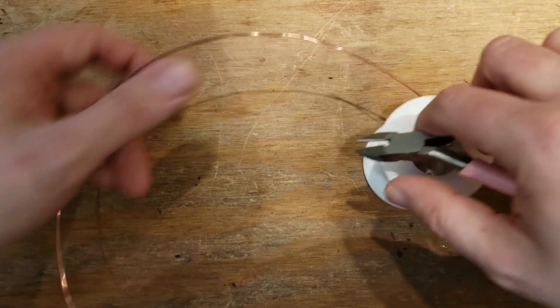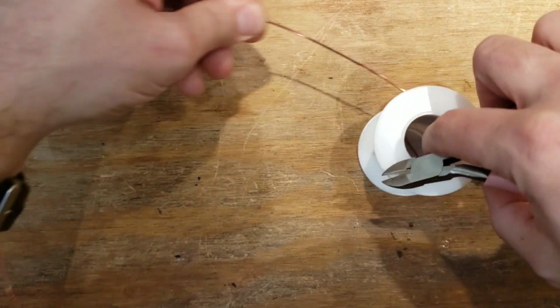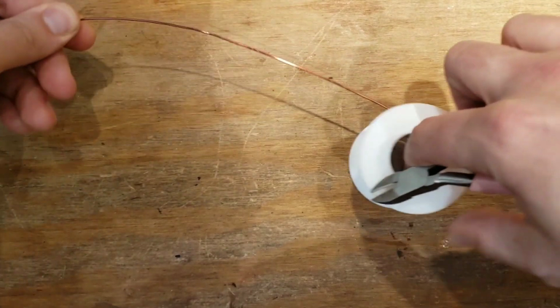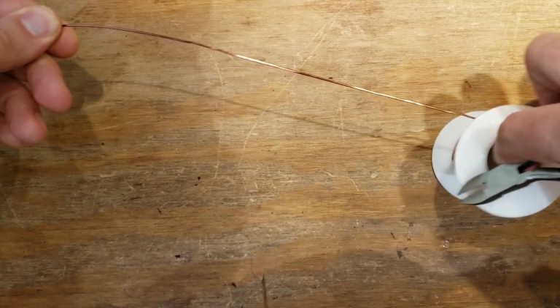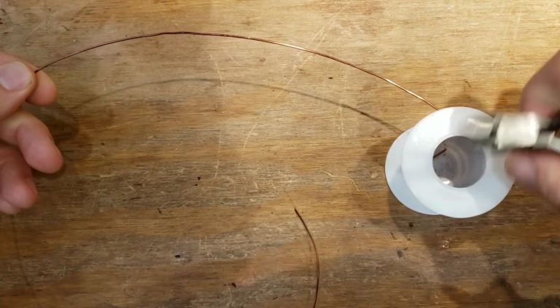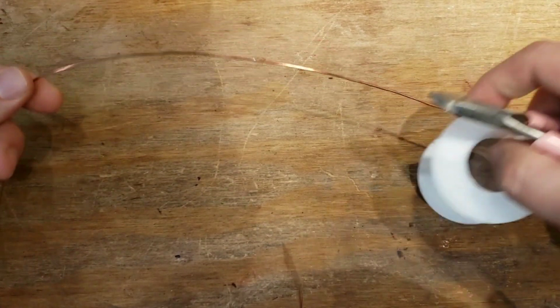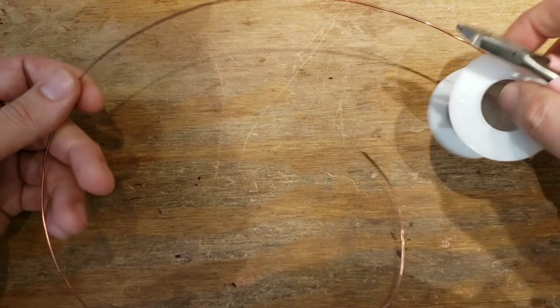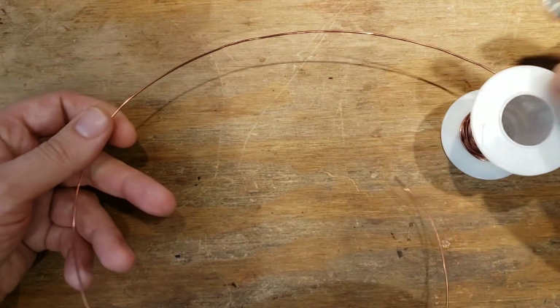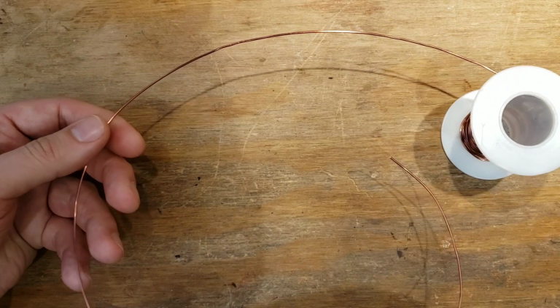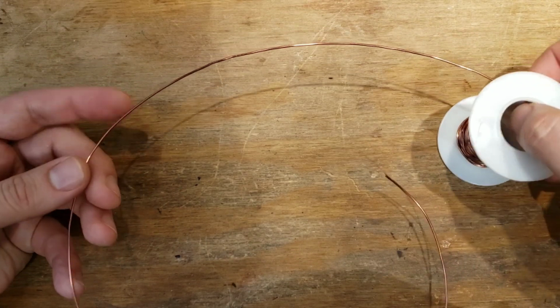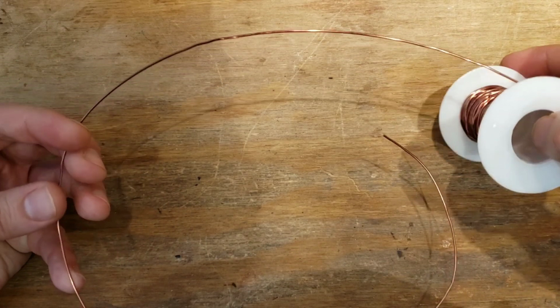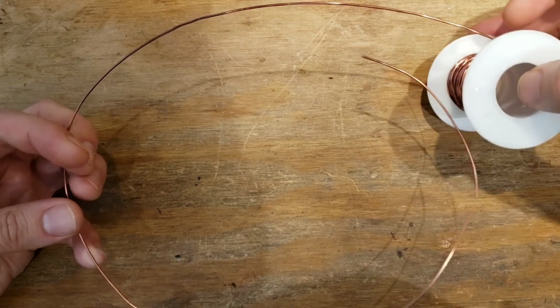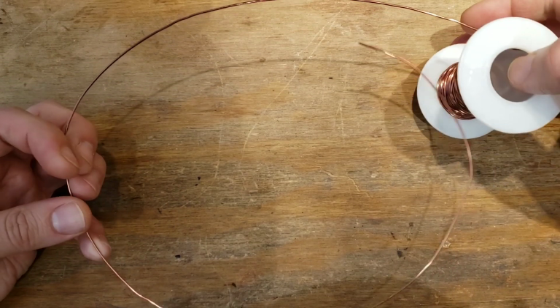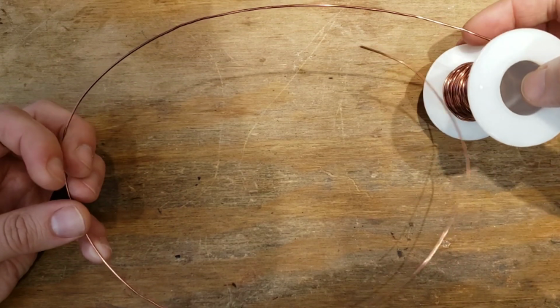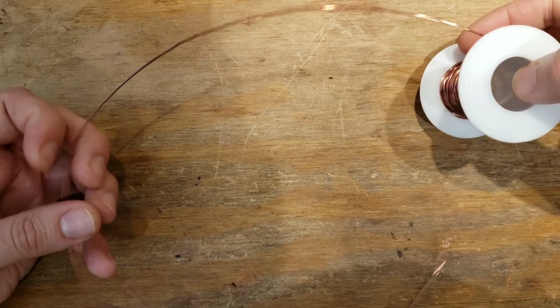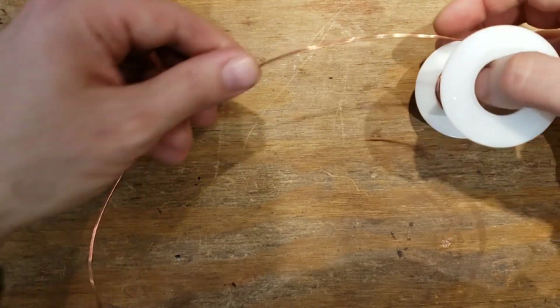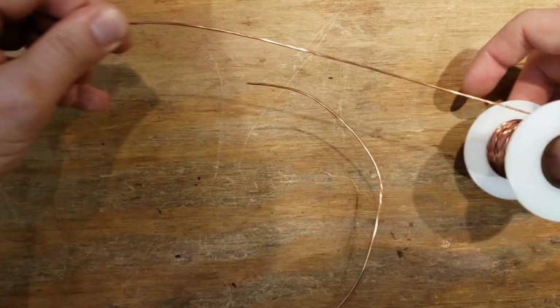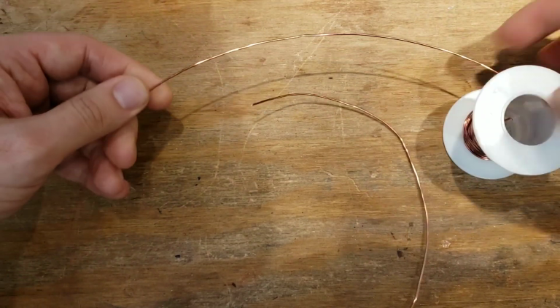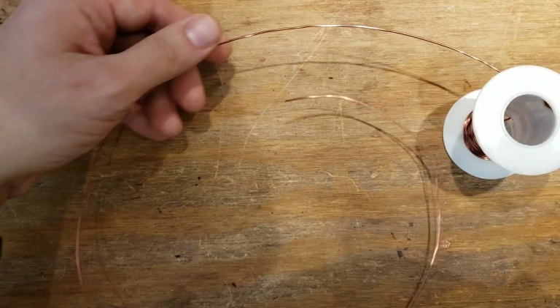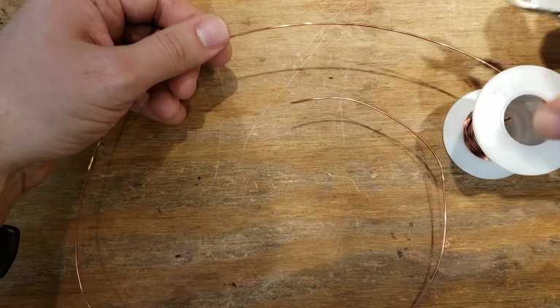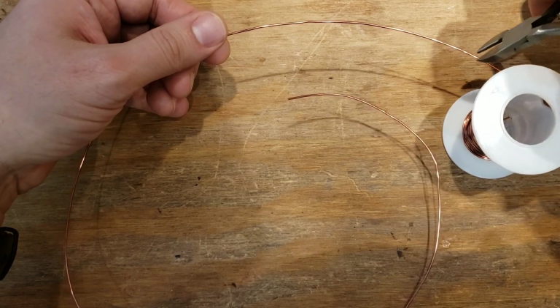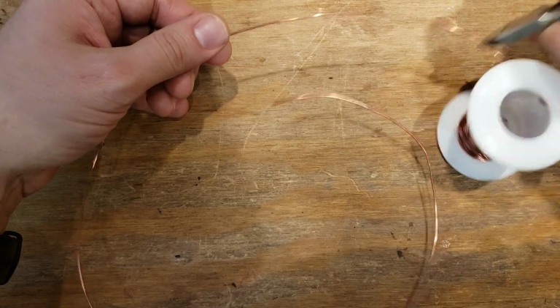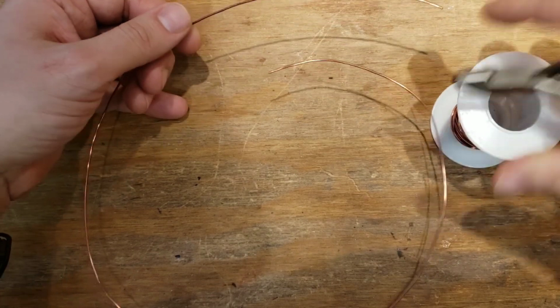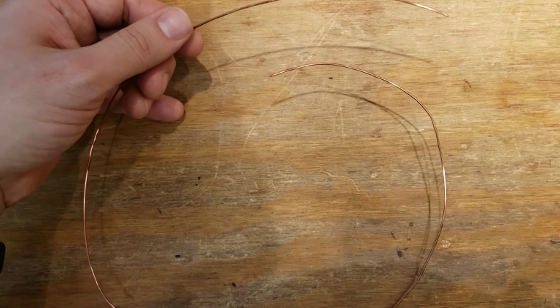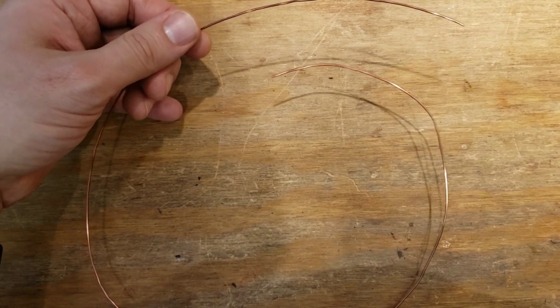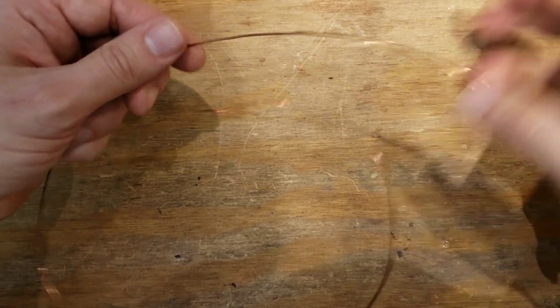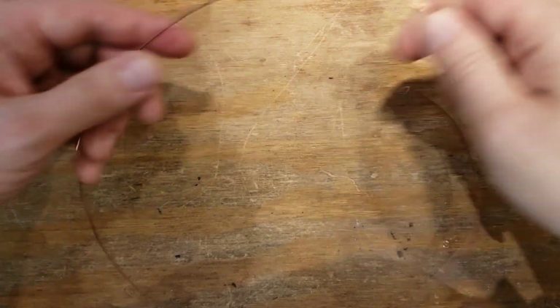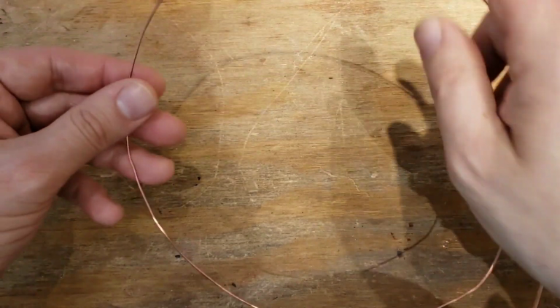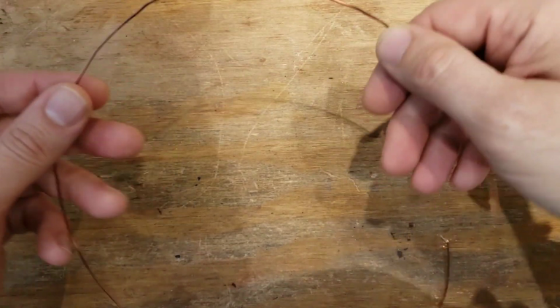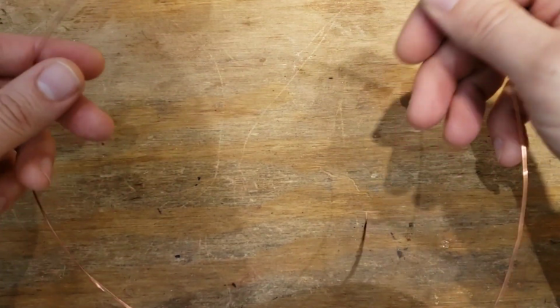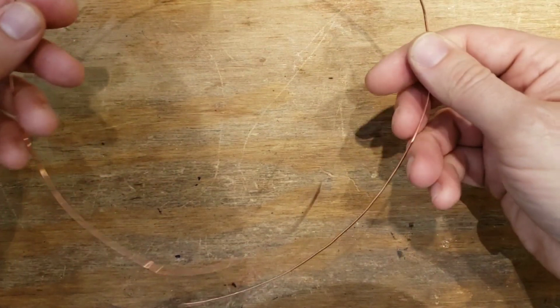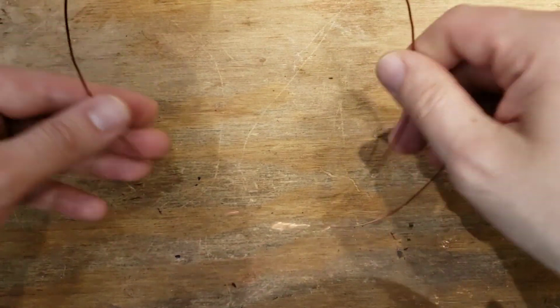What is this? This is 18-gauge antique copper — about two and a half feet. Let's cut that and put it in the middle of the wire.